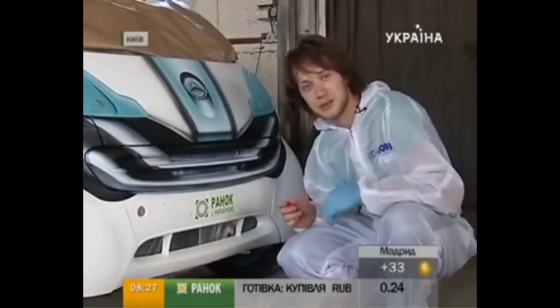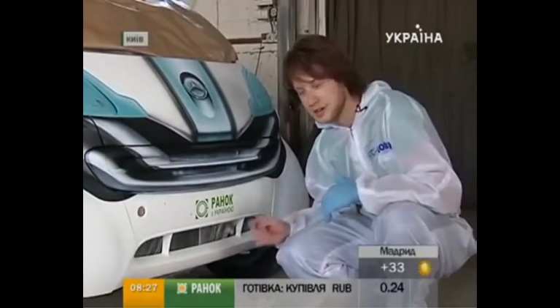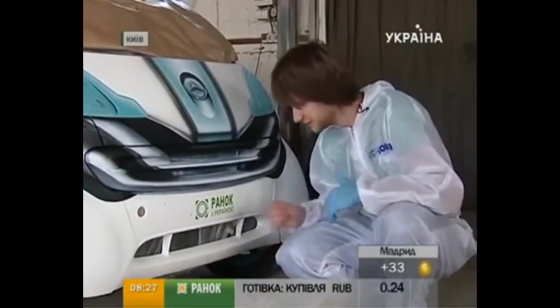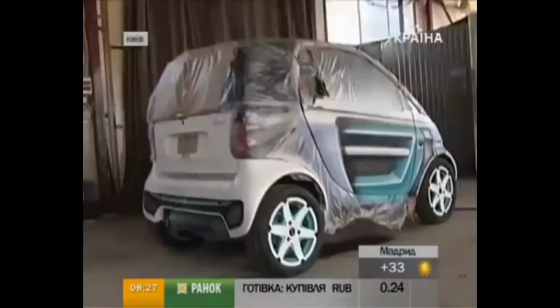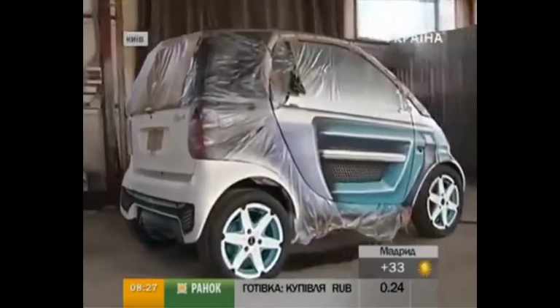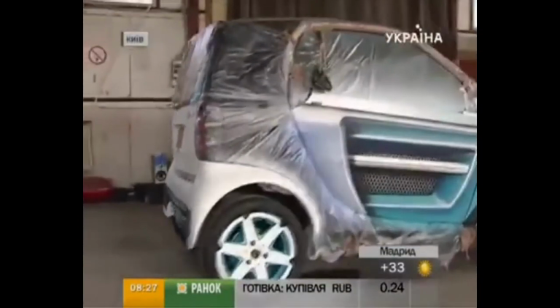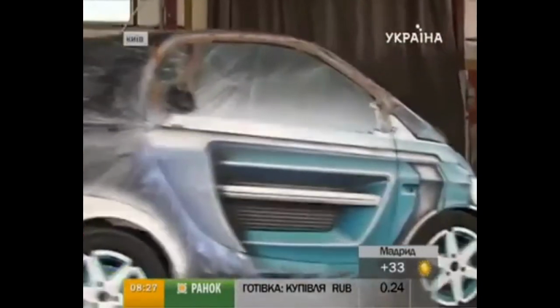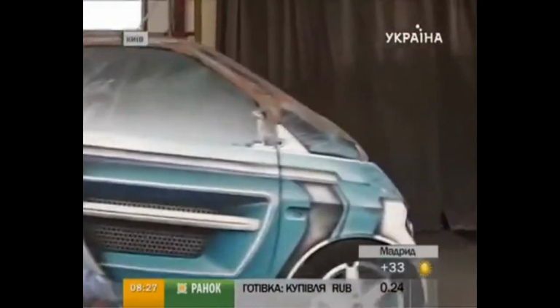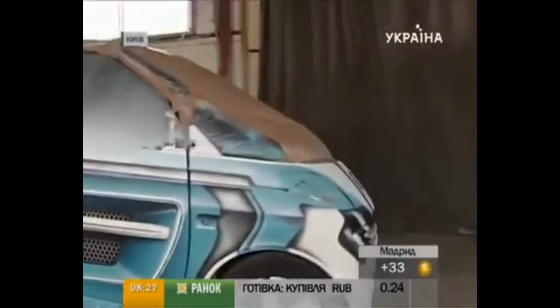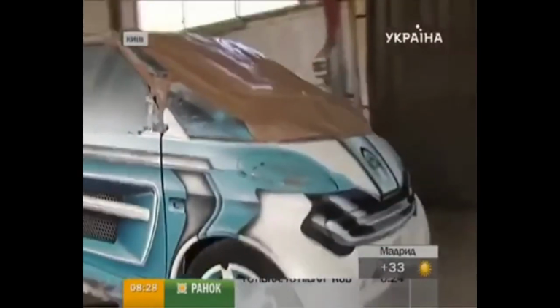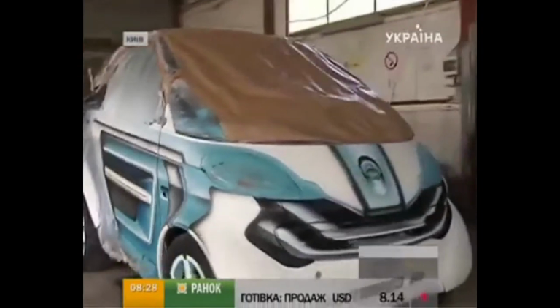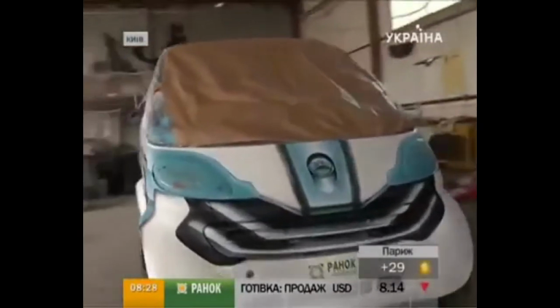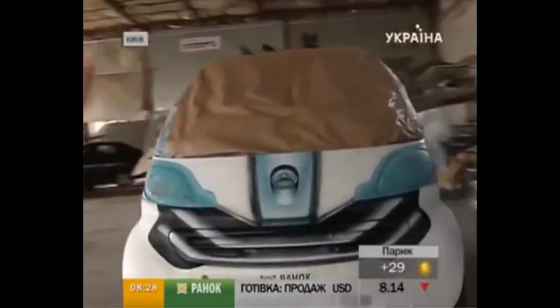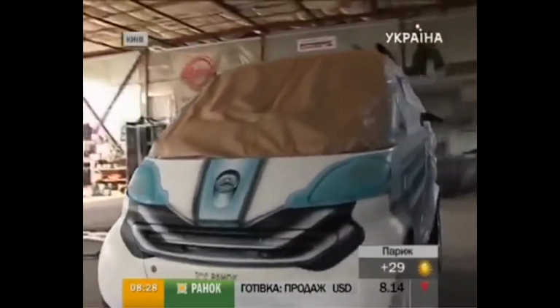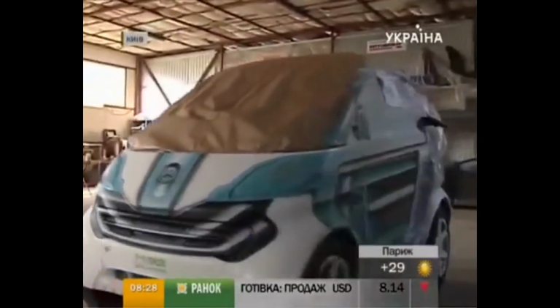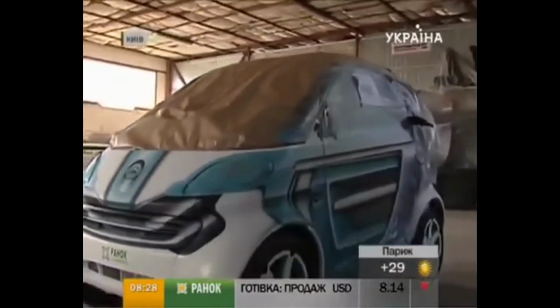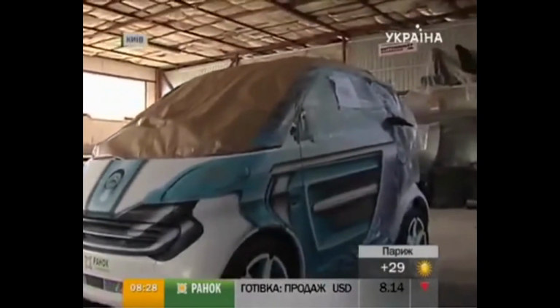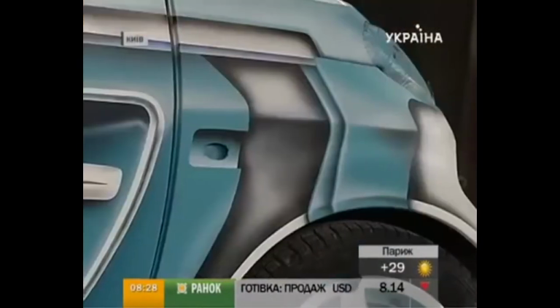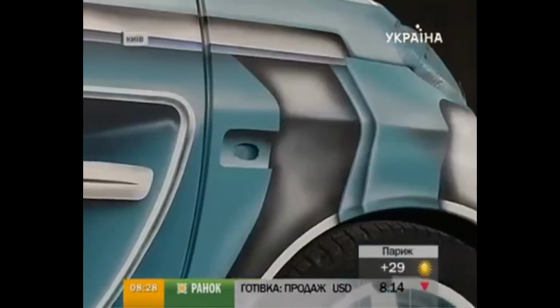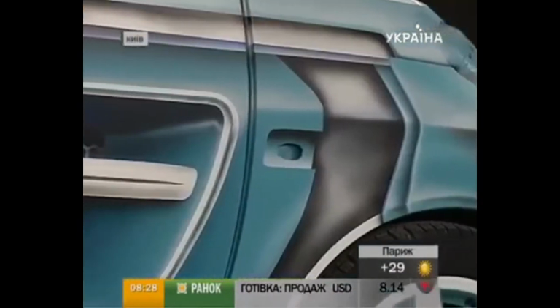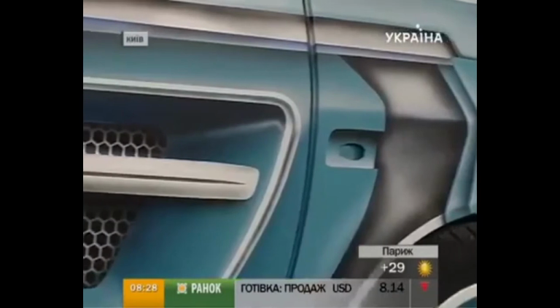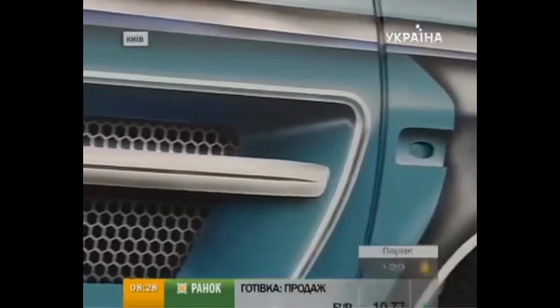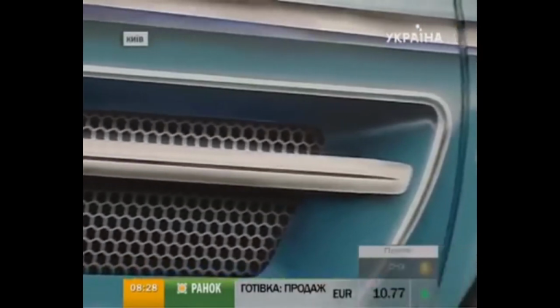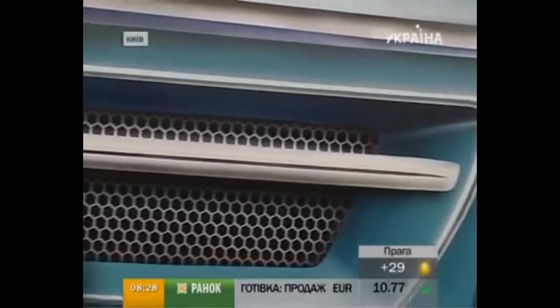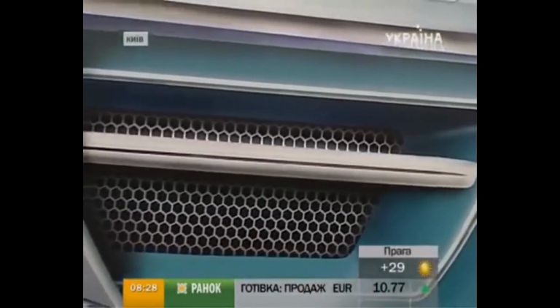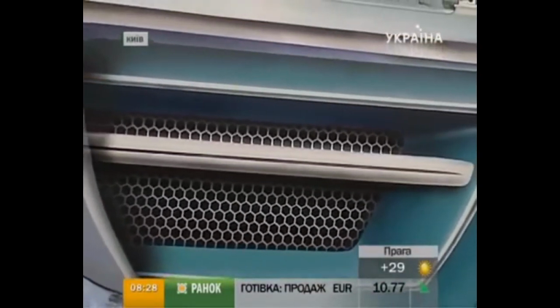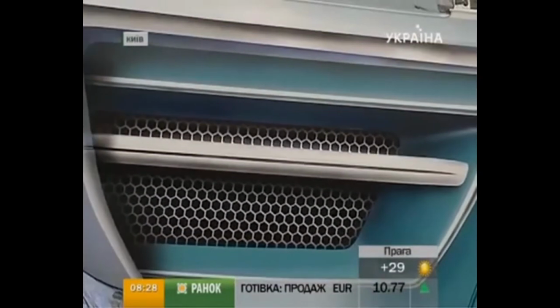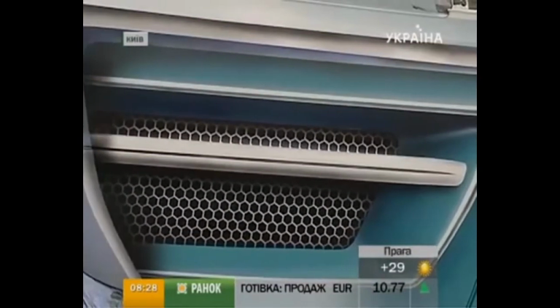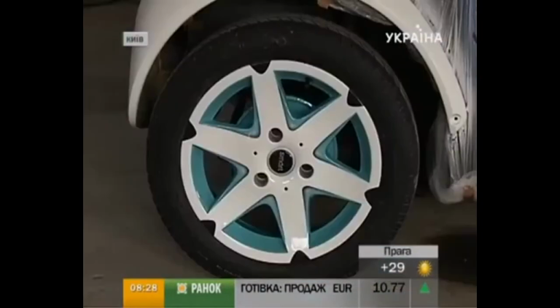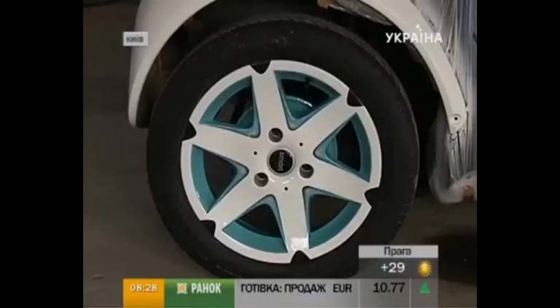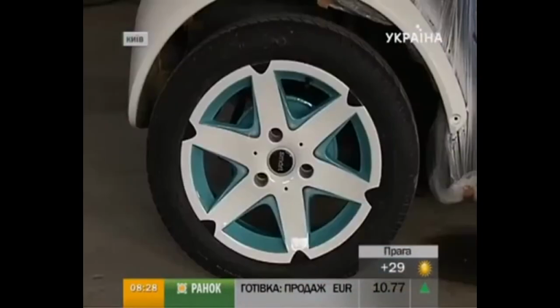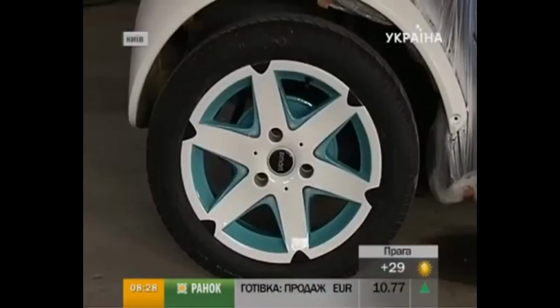Aerography of one car will cost you from $300 for one detail. Of course, the price can change depending on the complexity of the picture. However, the aerographers will do a phone design absolutely free of charge, as long as the person is nice, as they say.